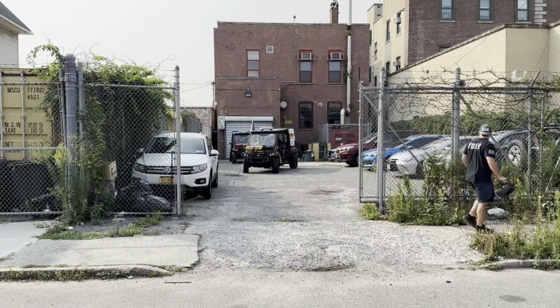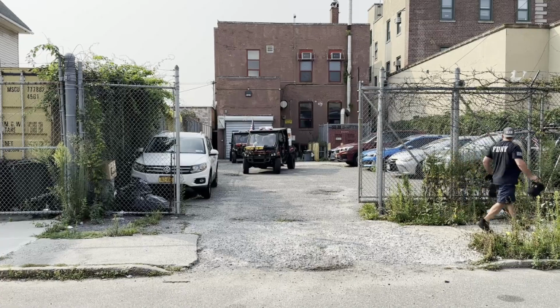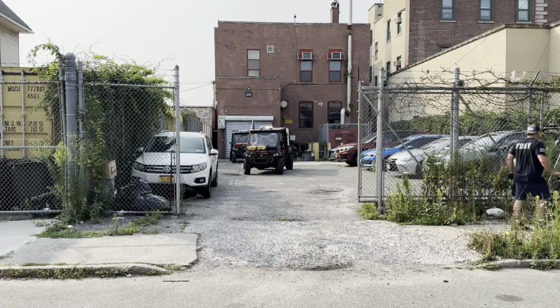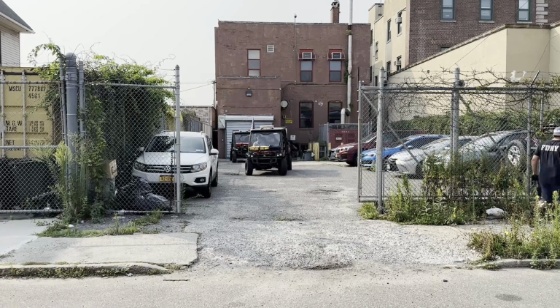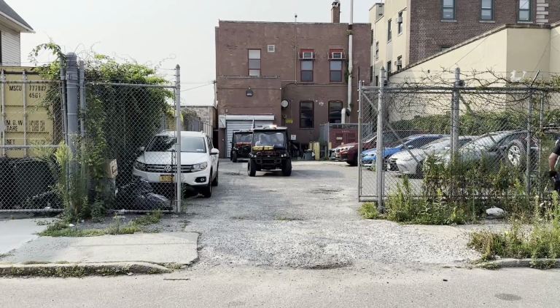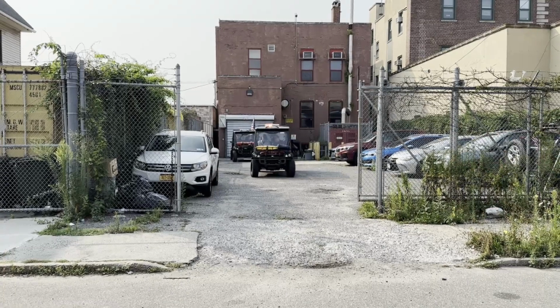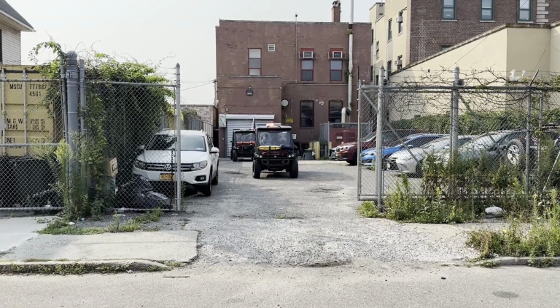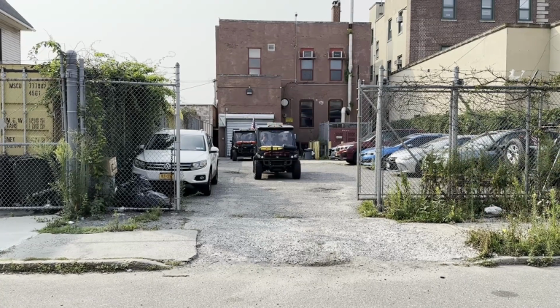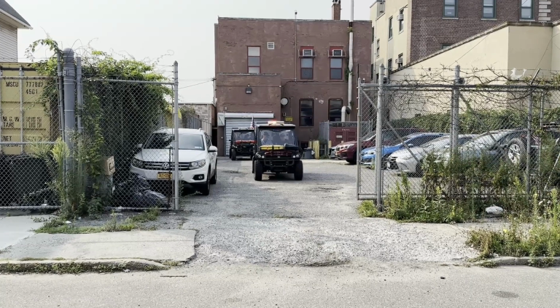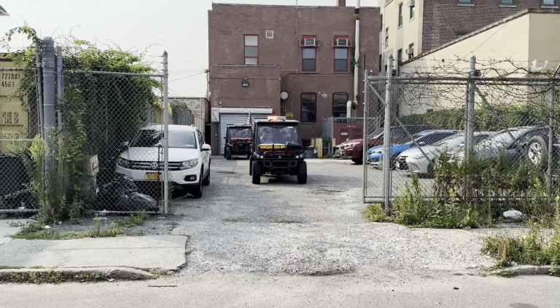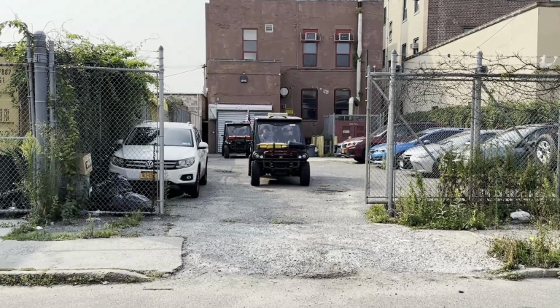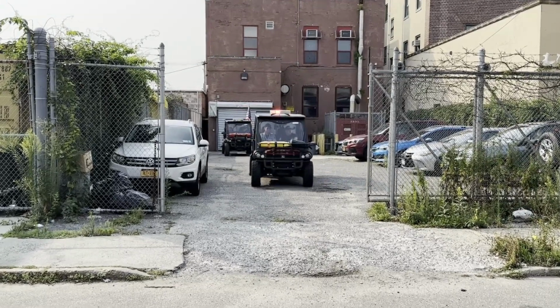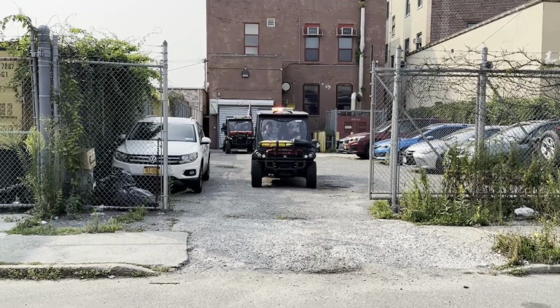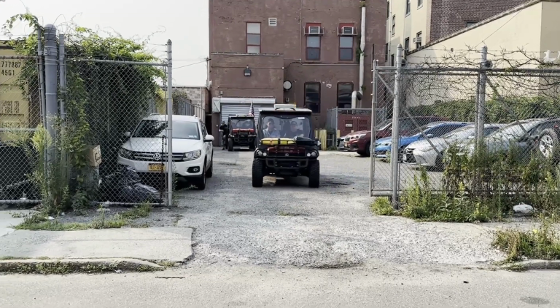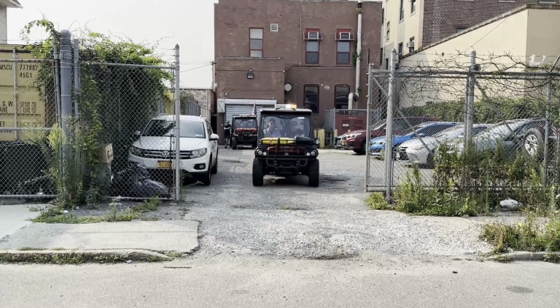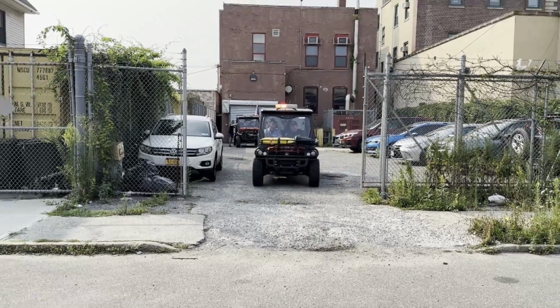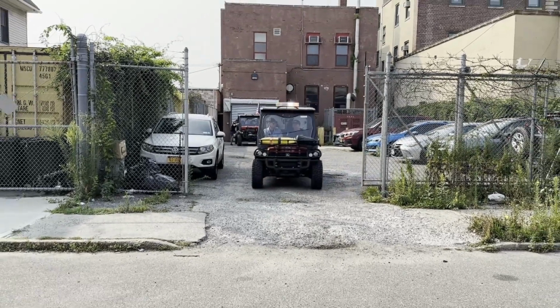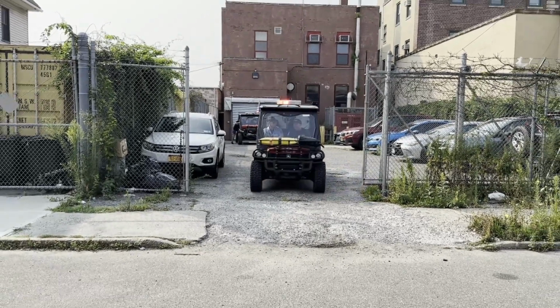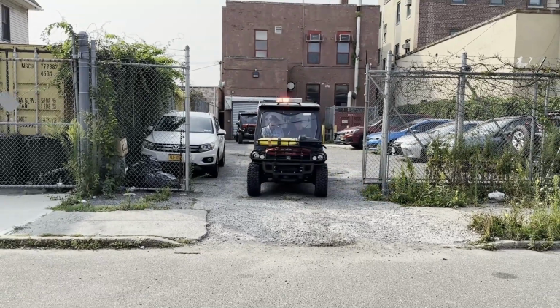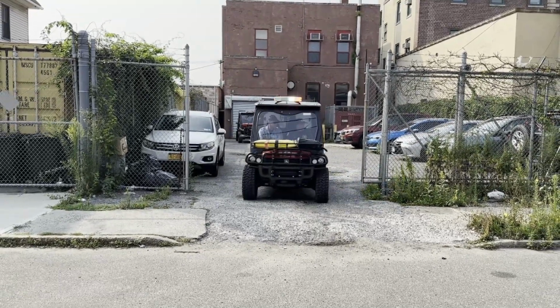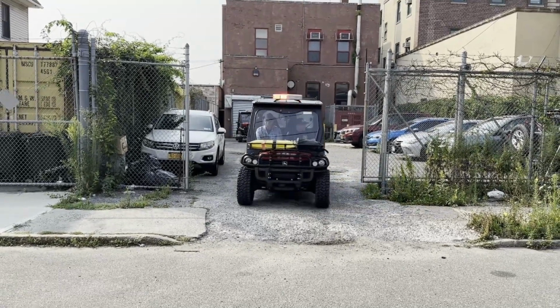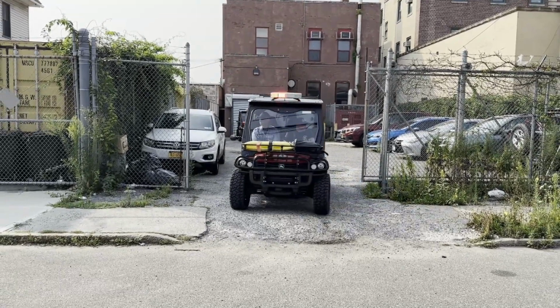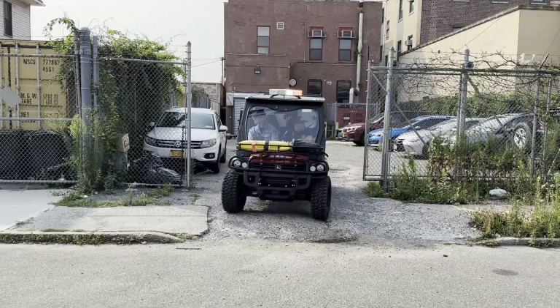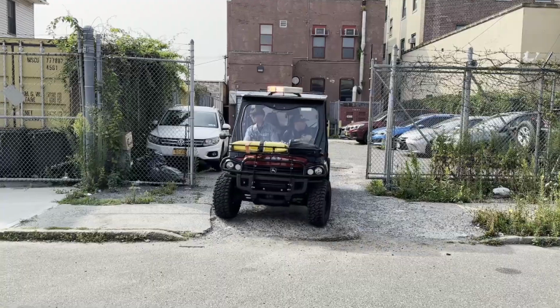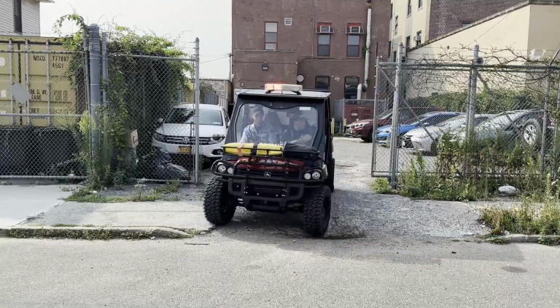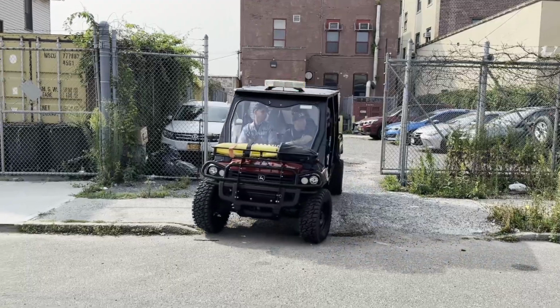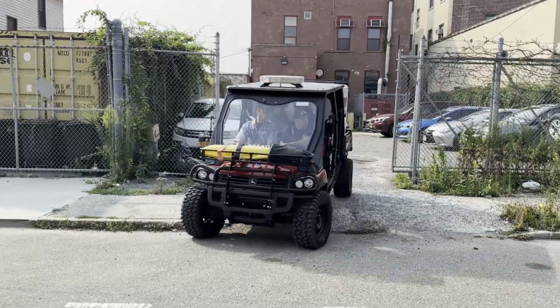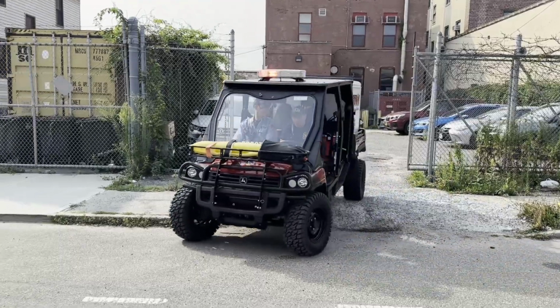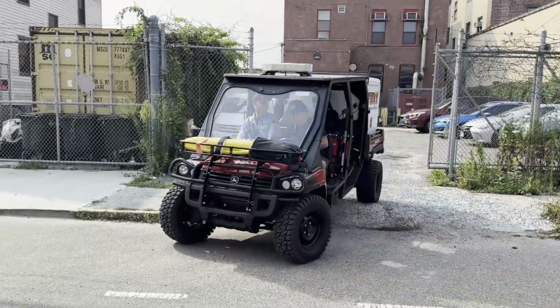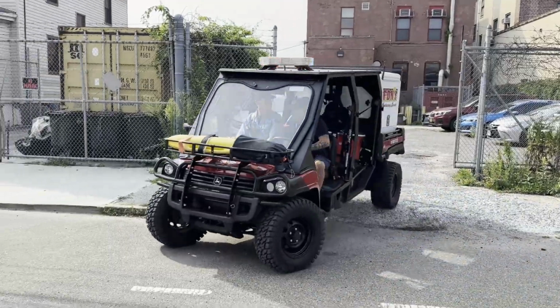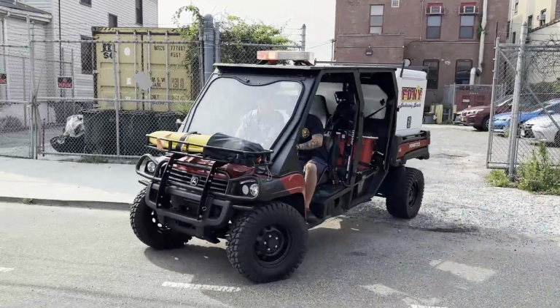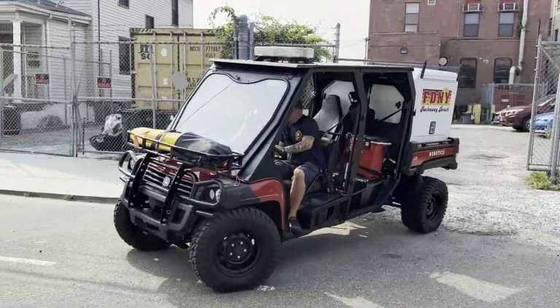Hey guys, welcome back to Fleet Friday. This week we're going to be checking out the Summer Robotics Unit covering Rockaway Beach in Queens.